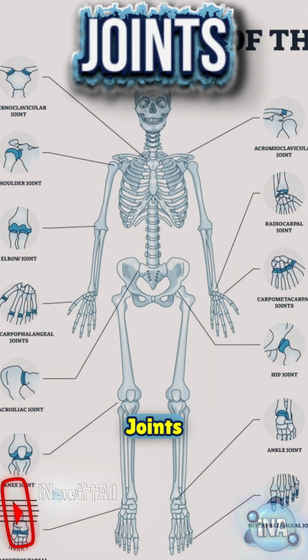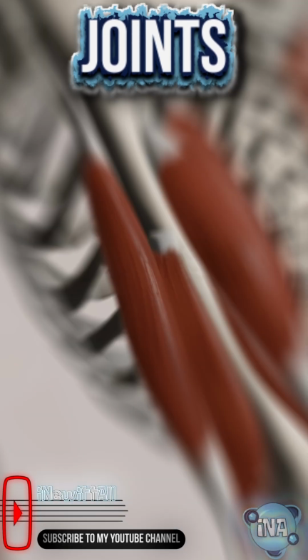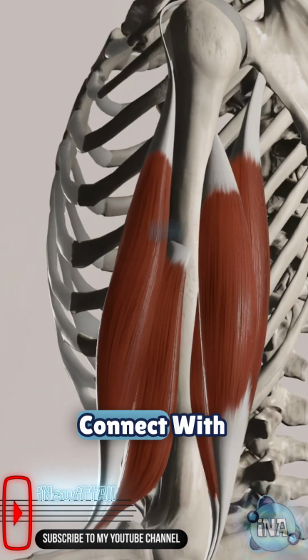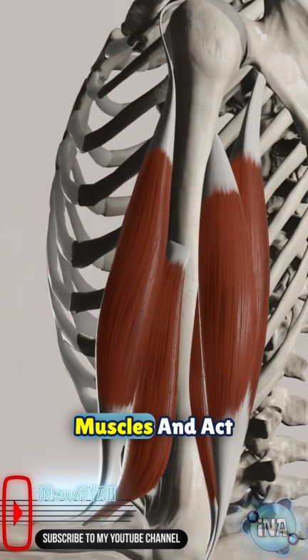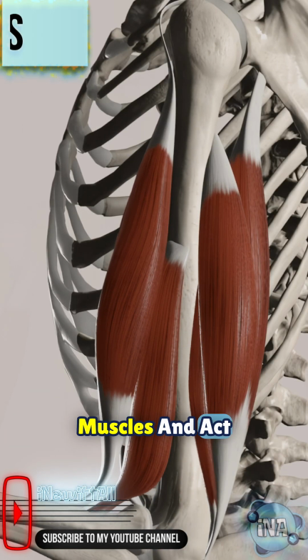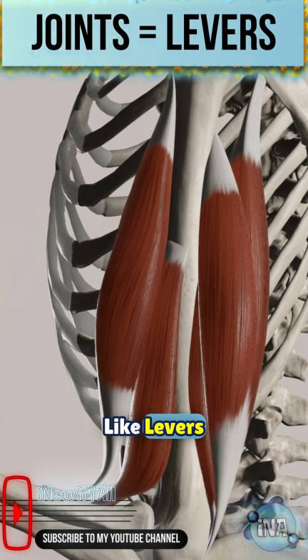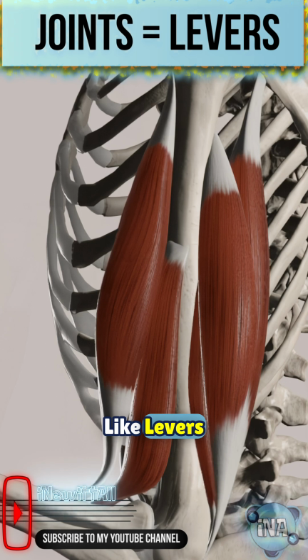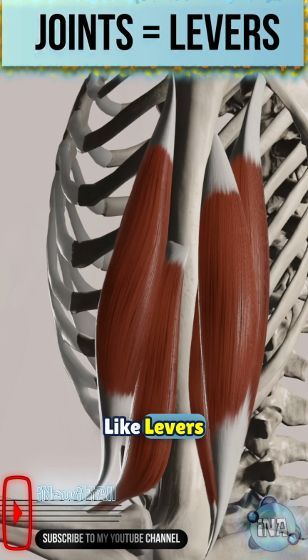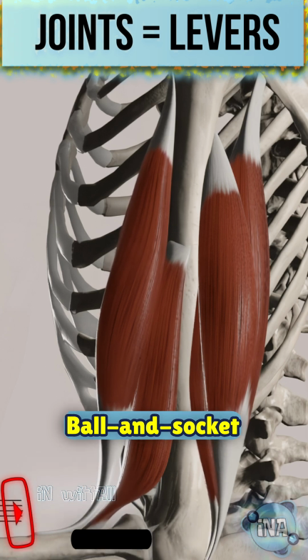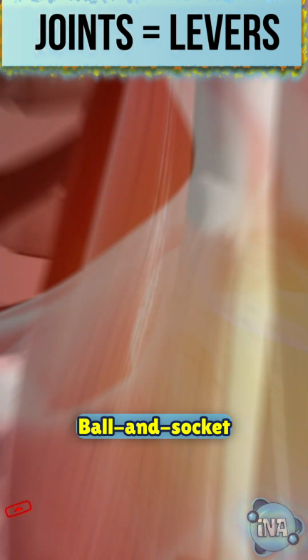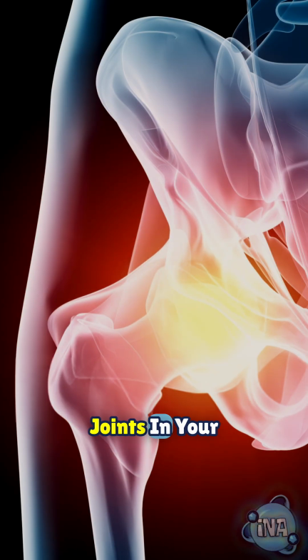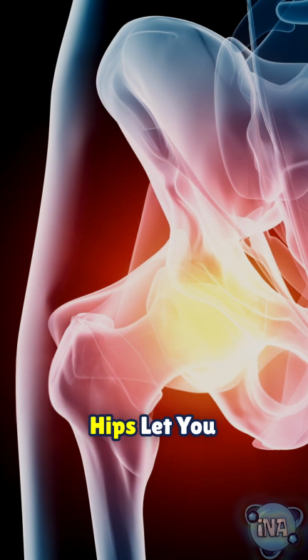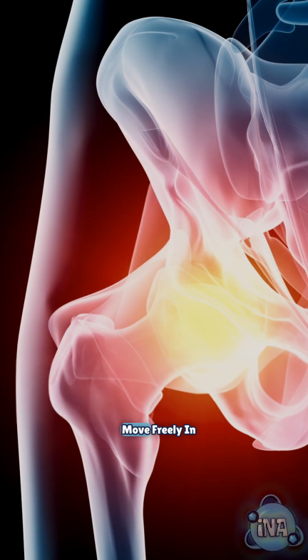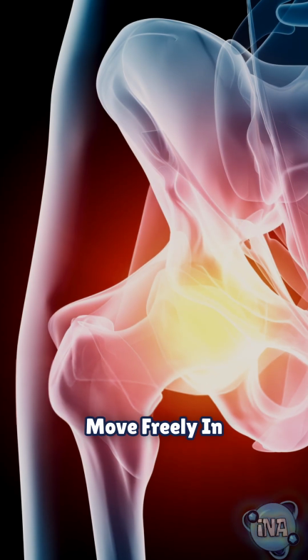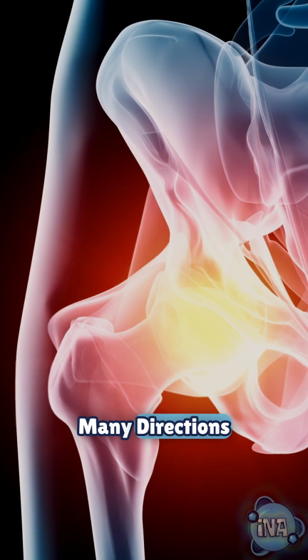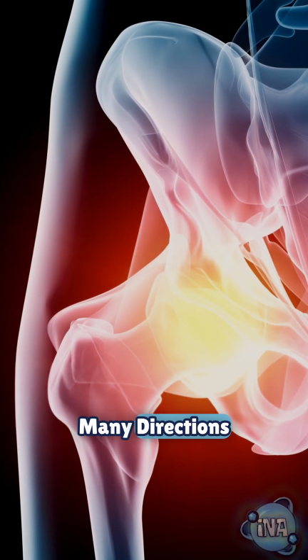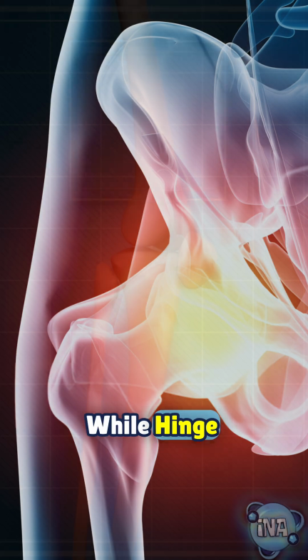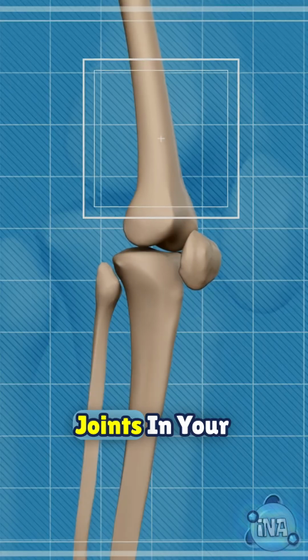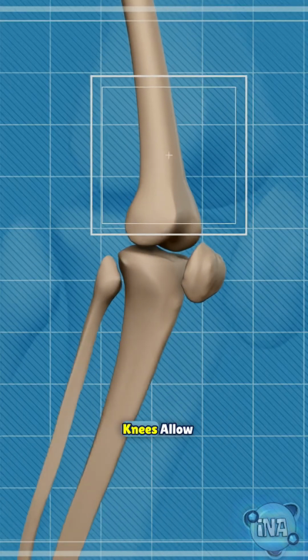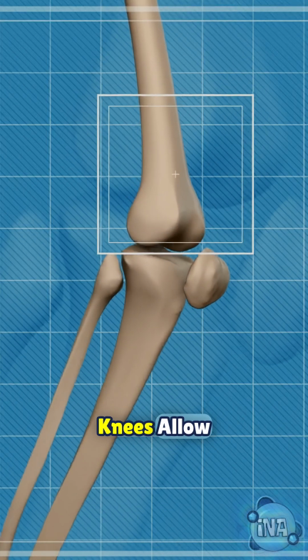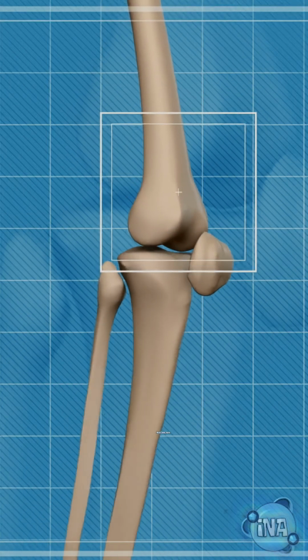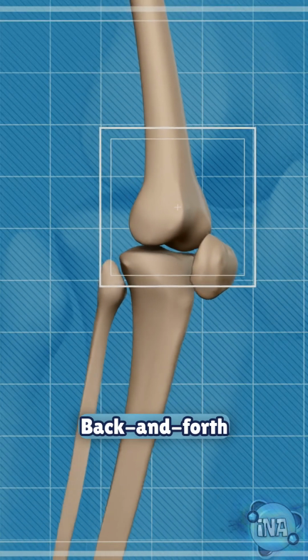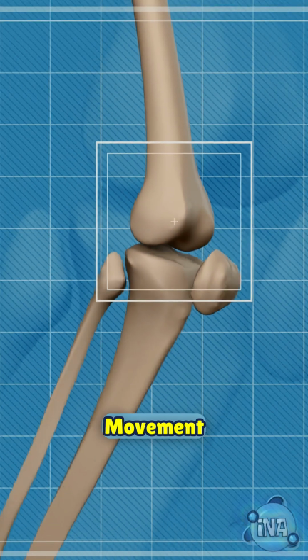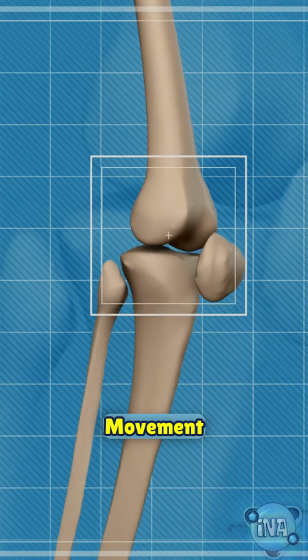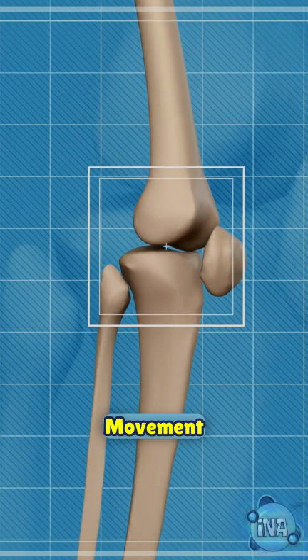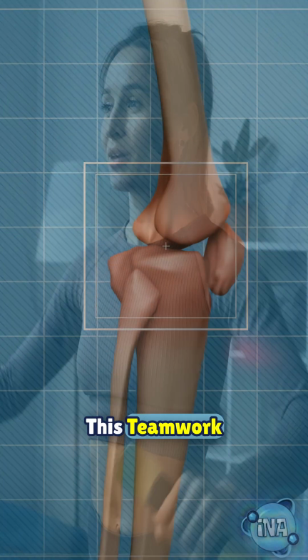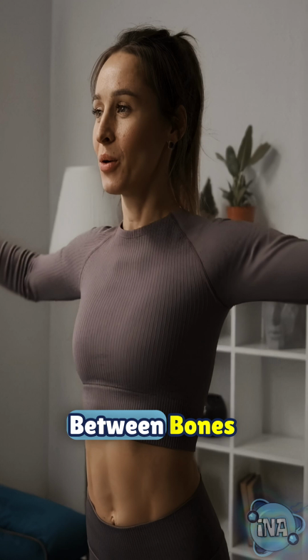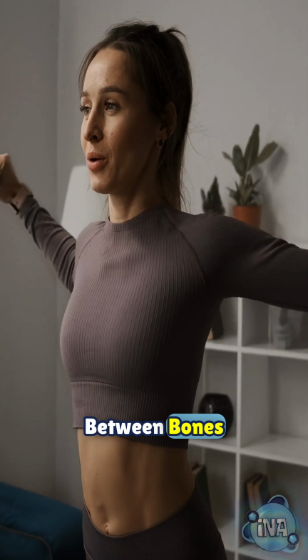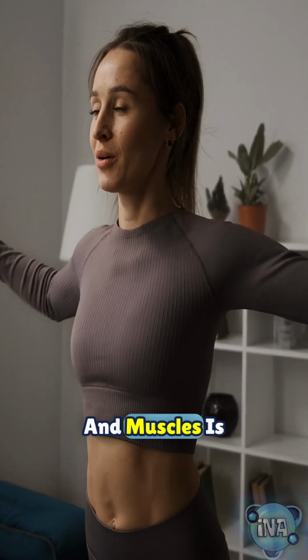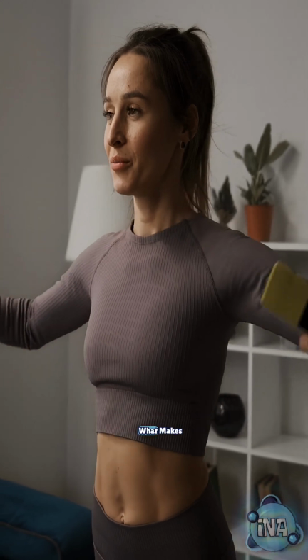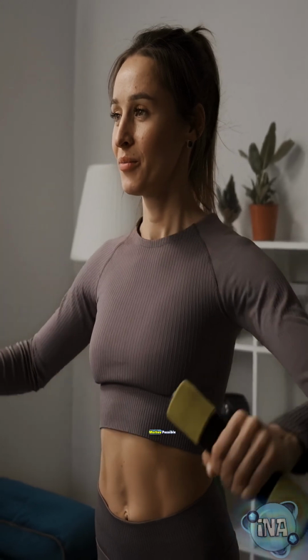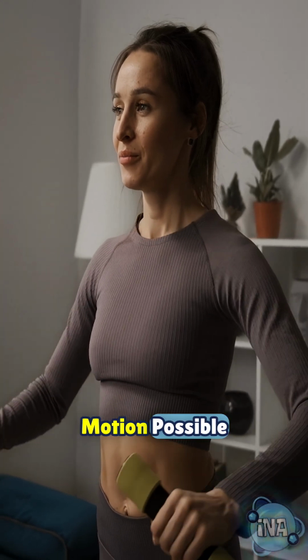Here, bones connect with muscles and act like levers. Ball and socket joints in your hips let you move freely in many directions, while hinge joints in your knees allow smooth back and forth movement. This teamwork between bones and muscles is what makes motion possible.